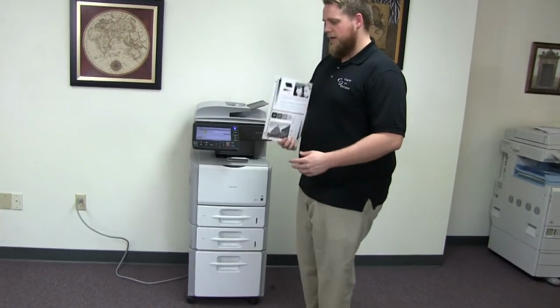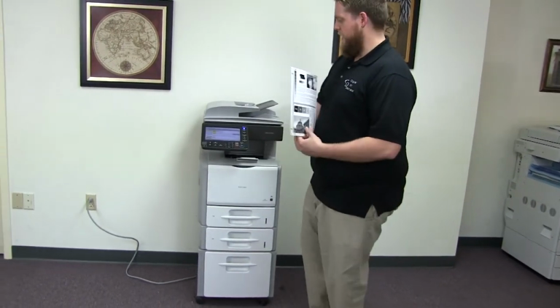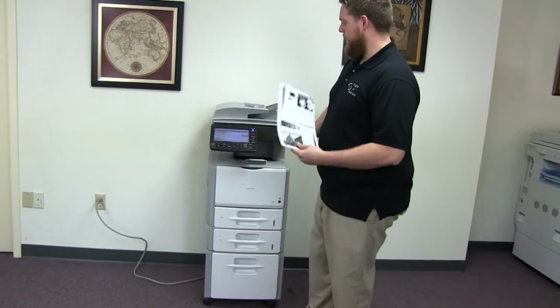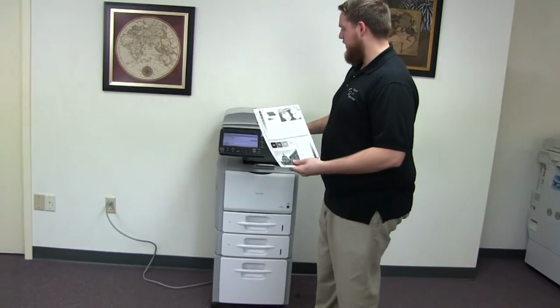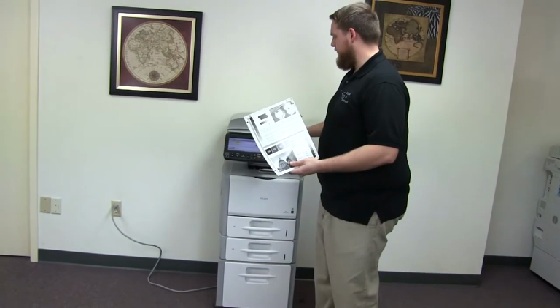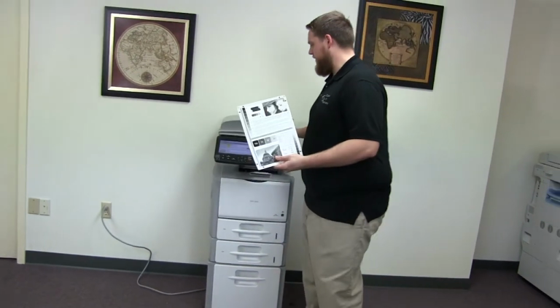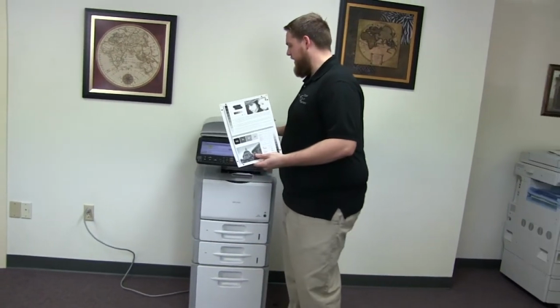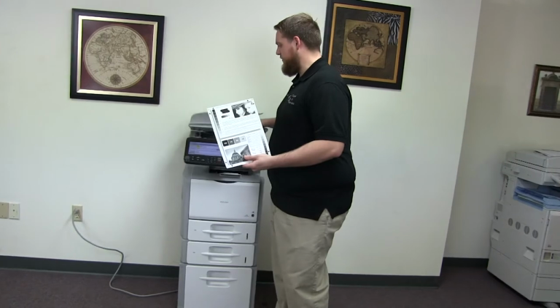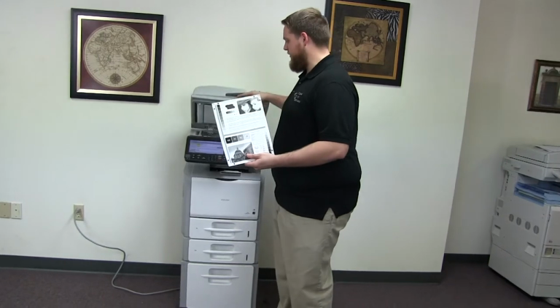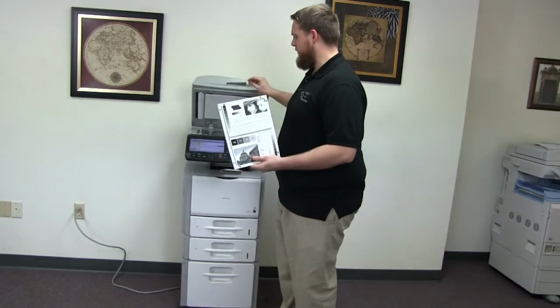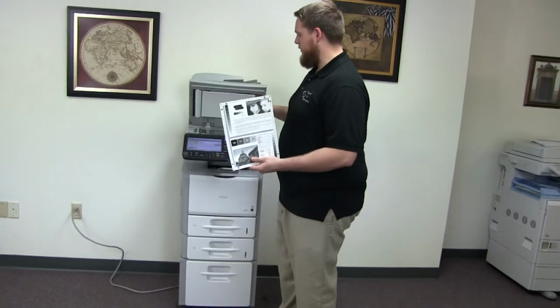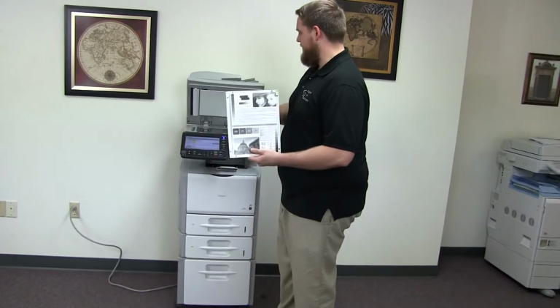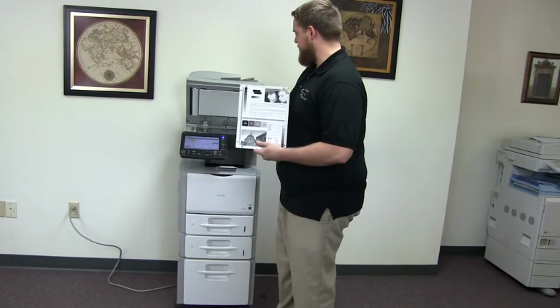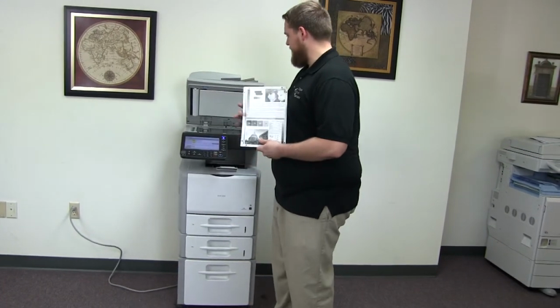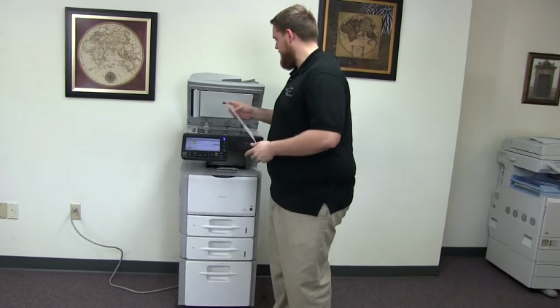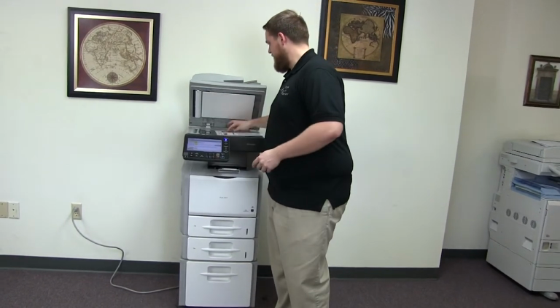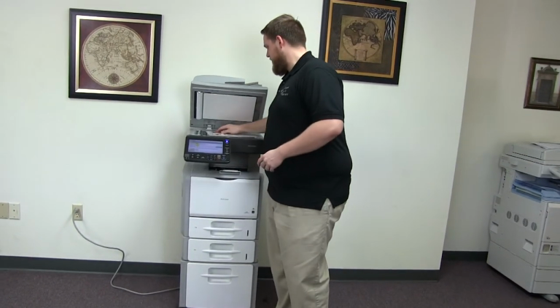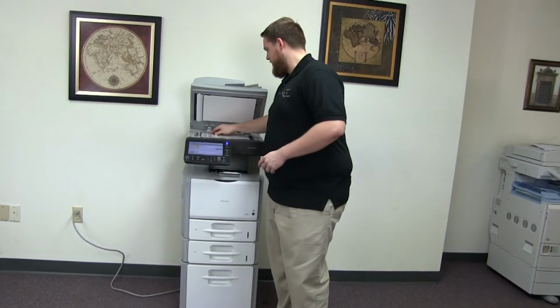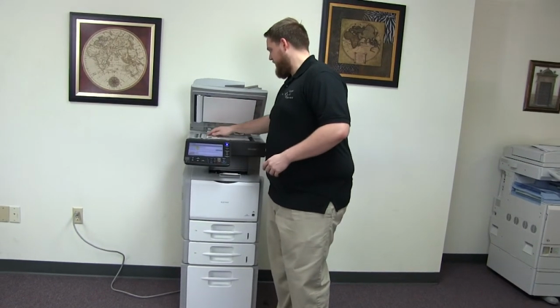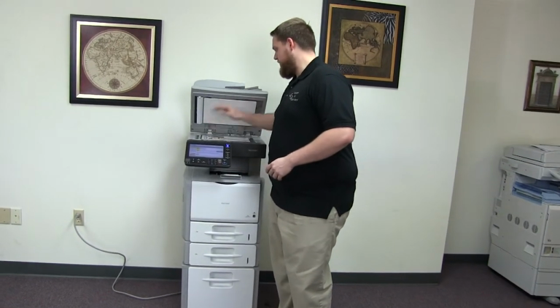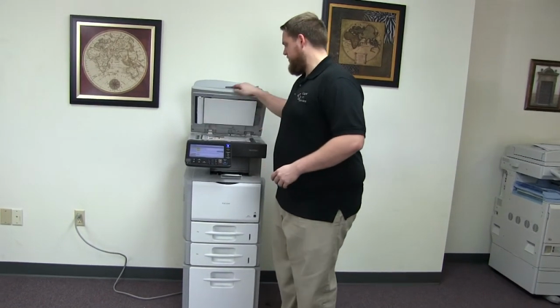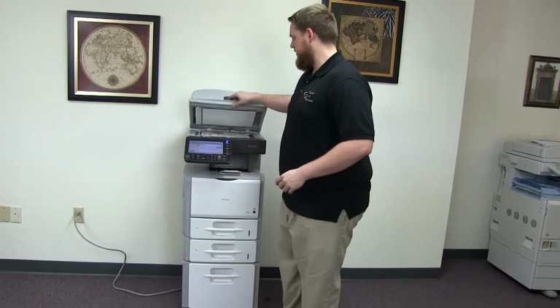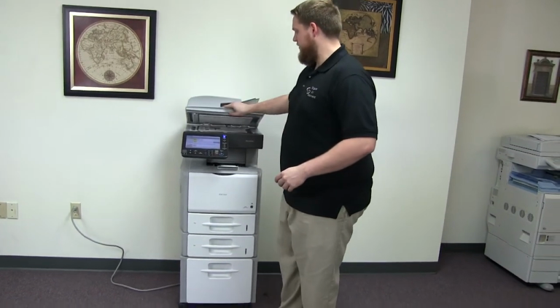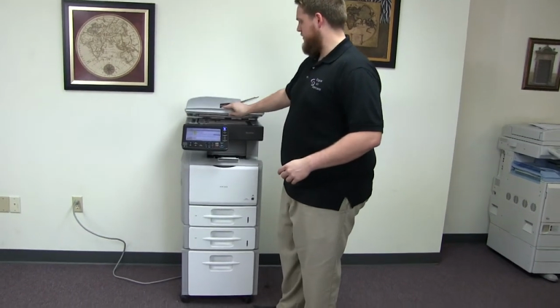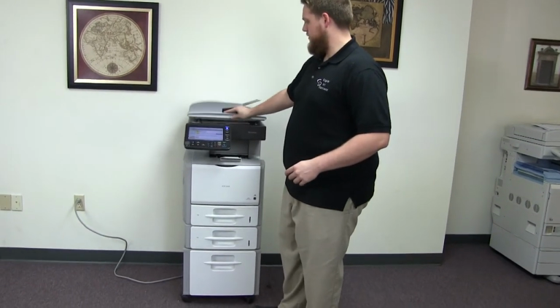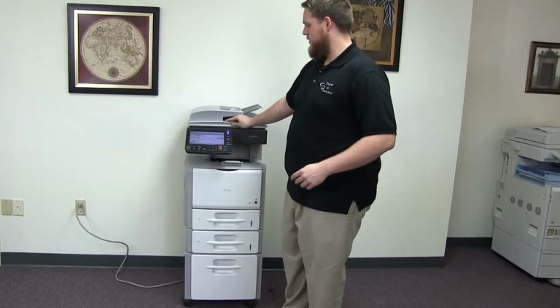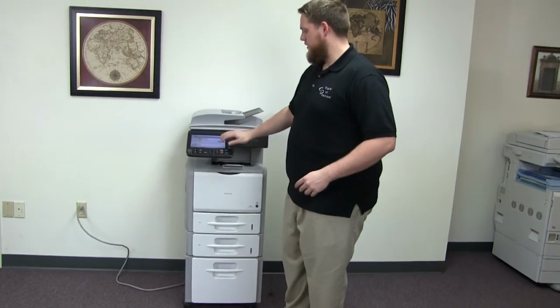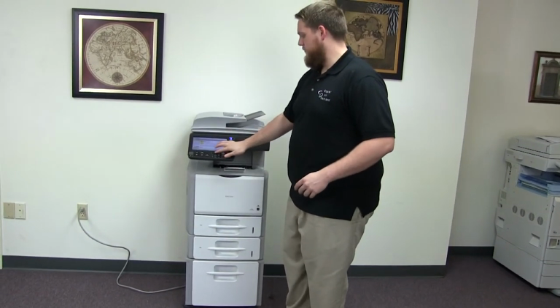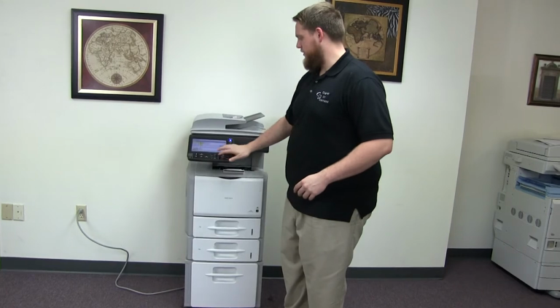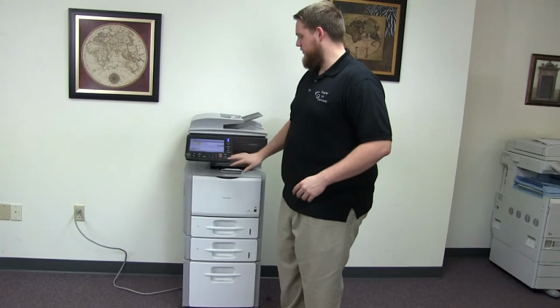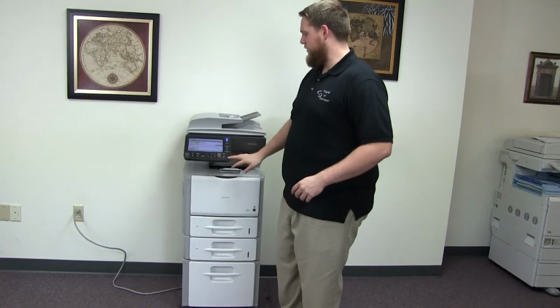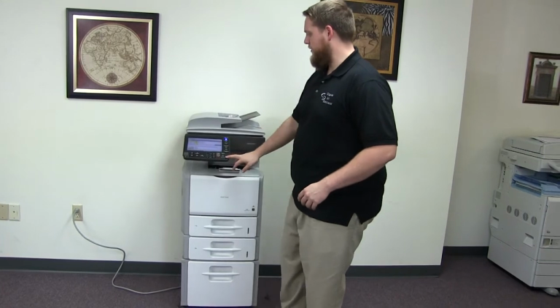And now we're going to go ahead and run a few test copies to show the copy quality in this machine. We have our copy test chart. Let's go ahead and run two copies.